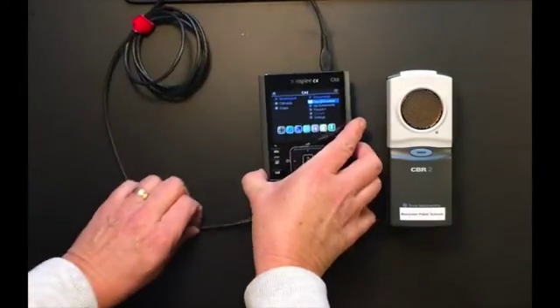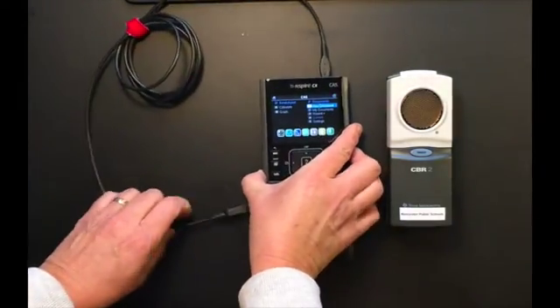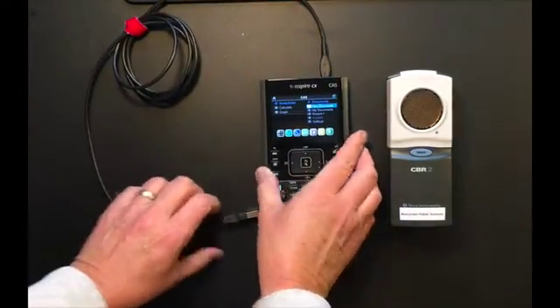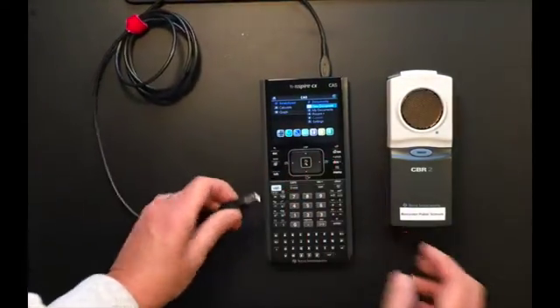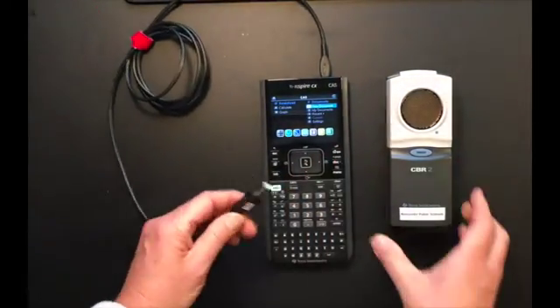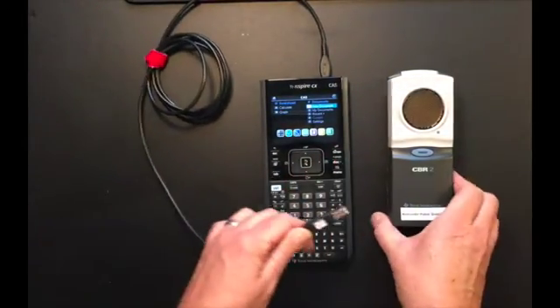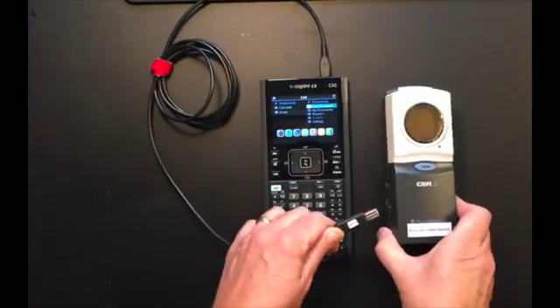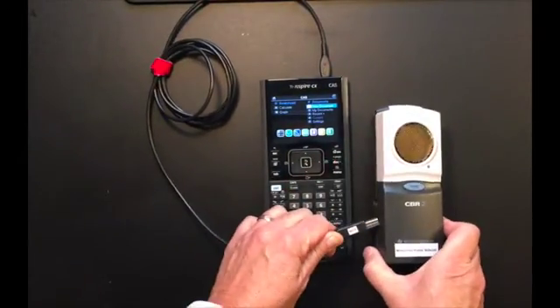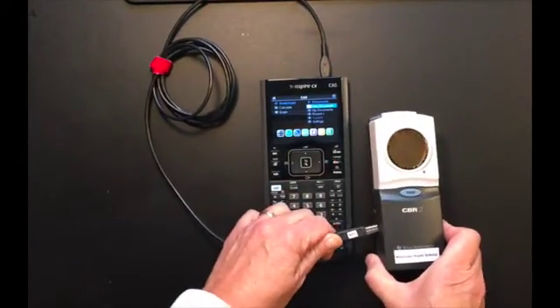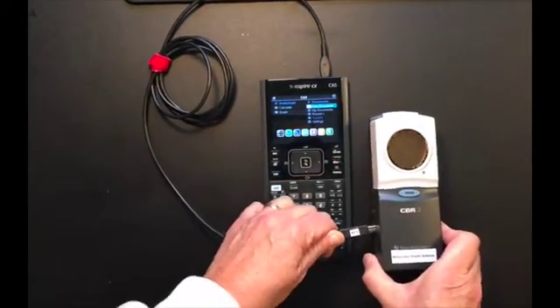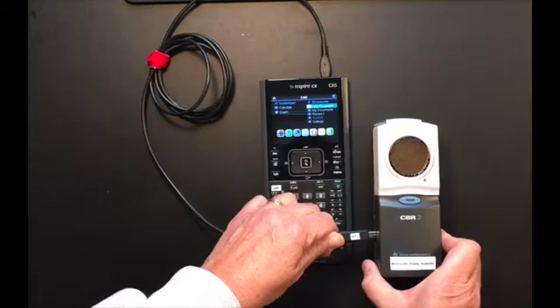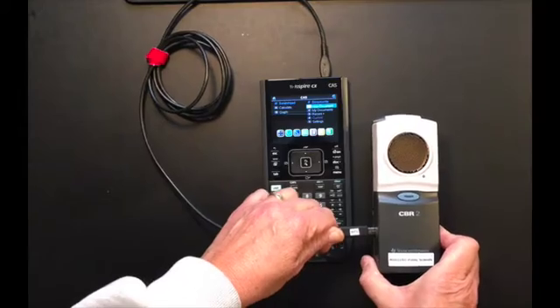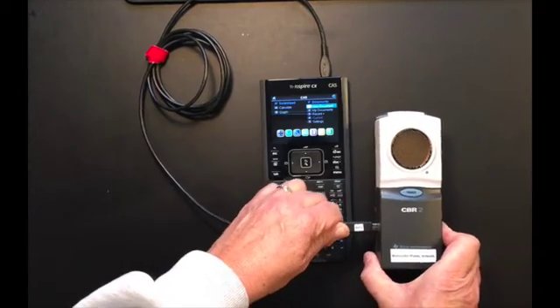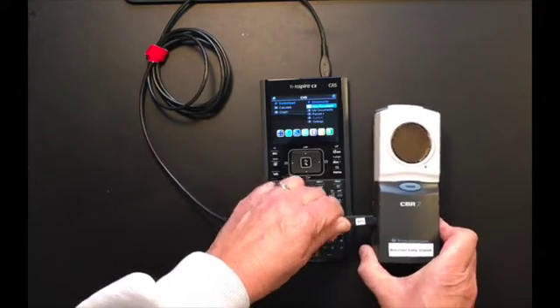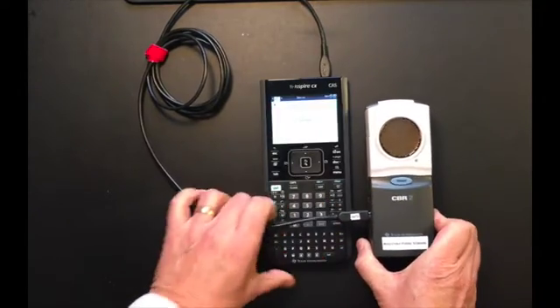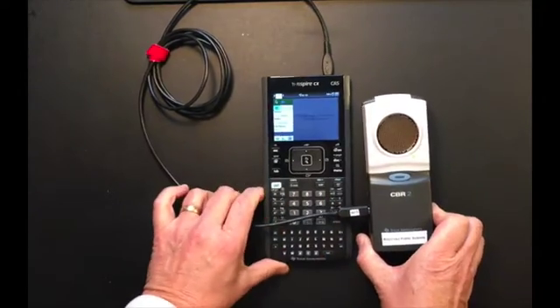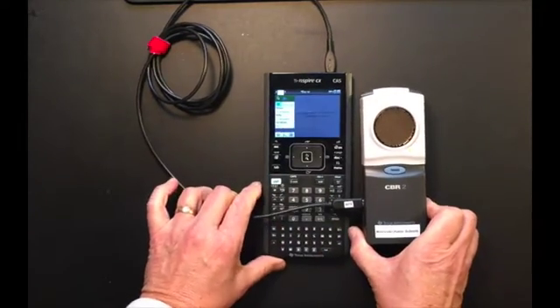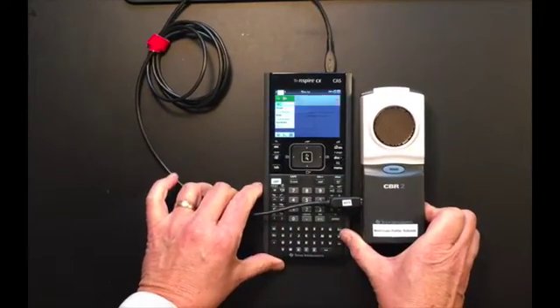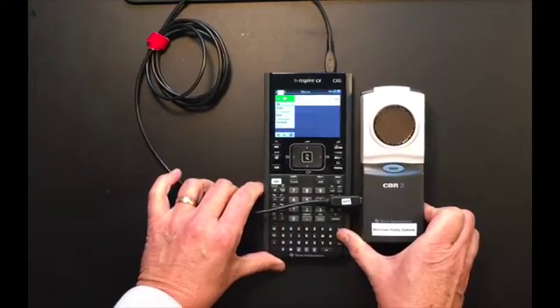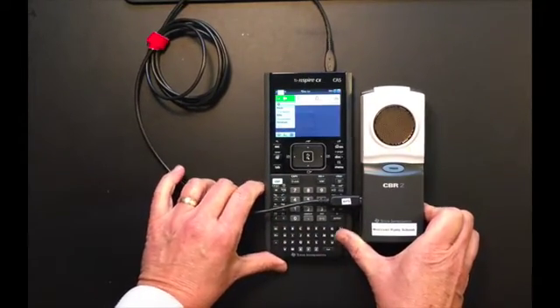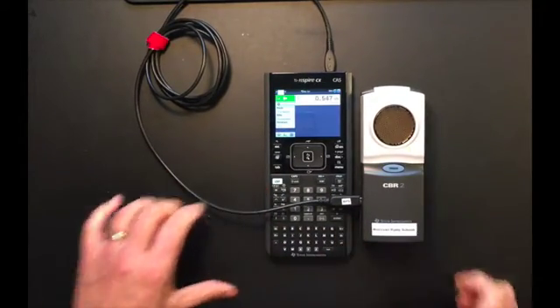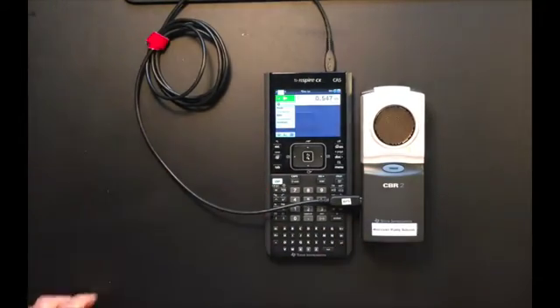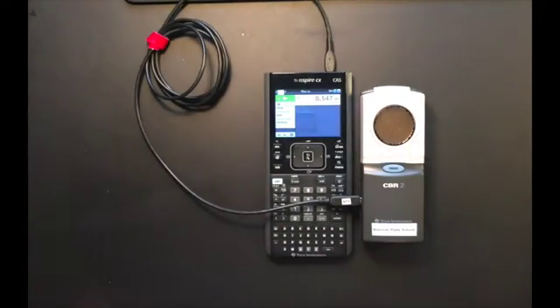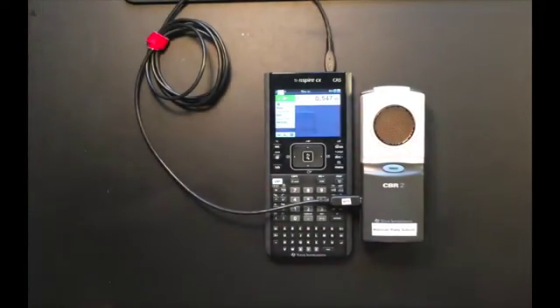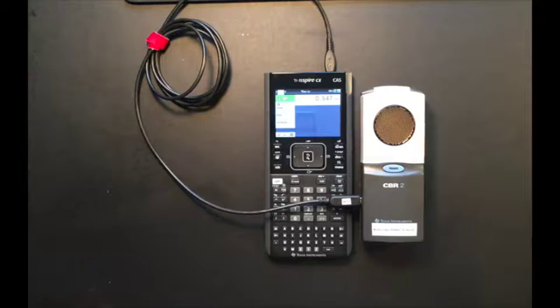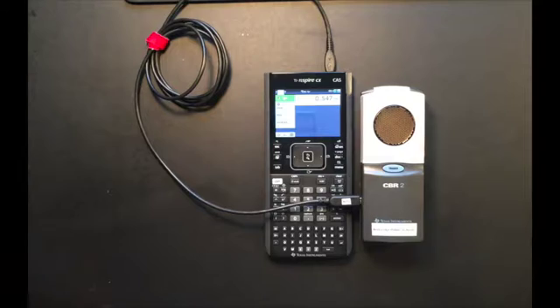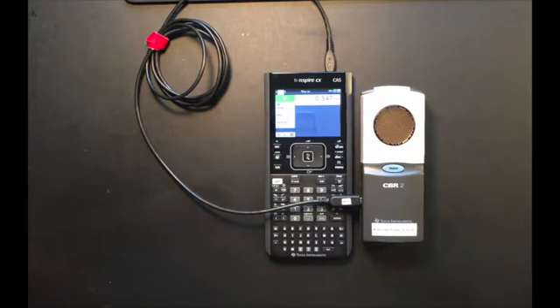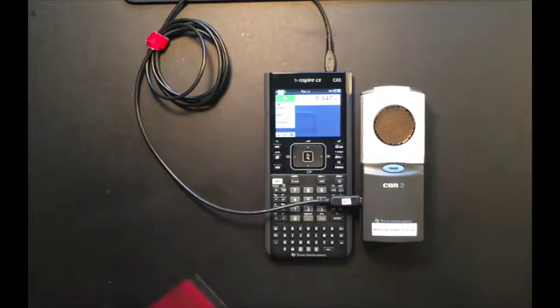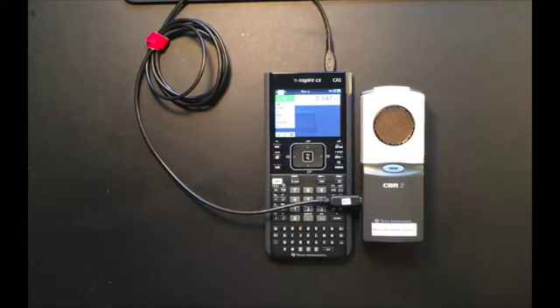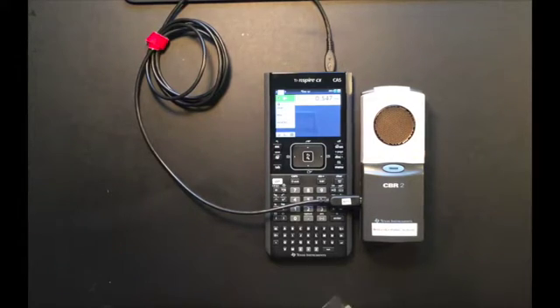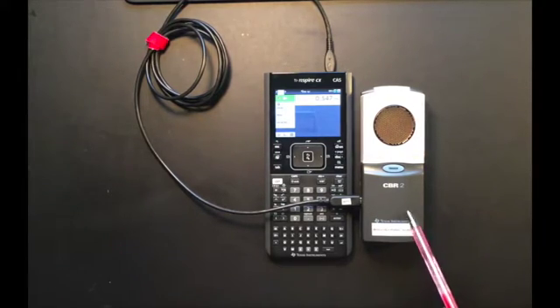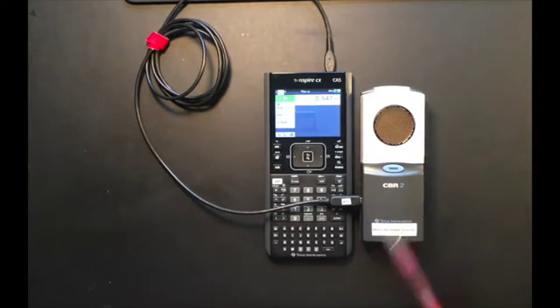Take the other end of the cable and plug that into the CBR2 motion sensor. As soon as you plug it in, your DataQuest app will start up and you'll hear a clicking sound coming from the motion sensor.